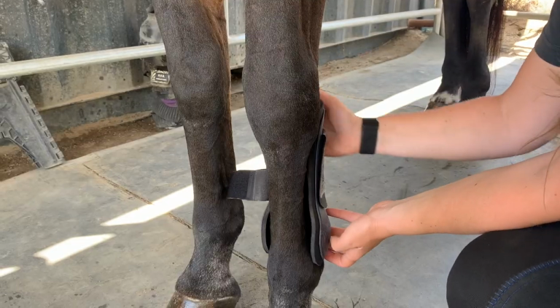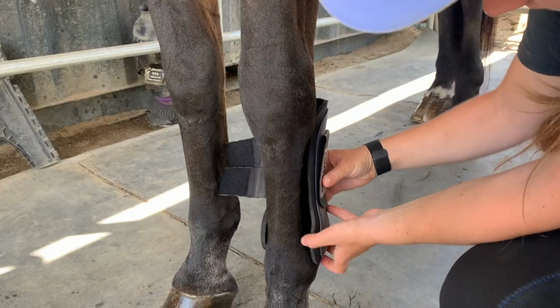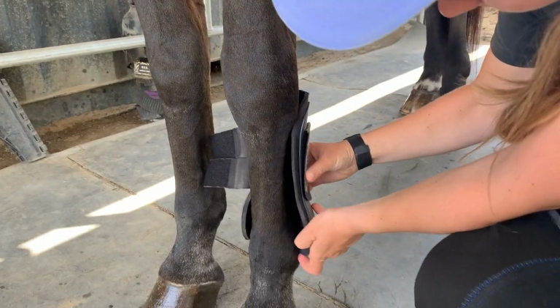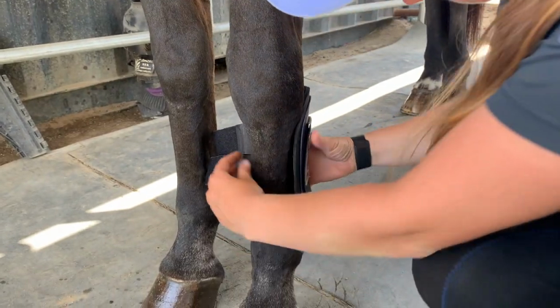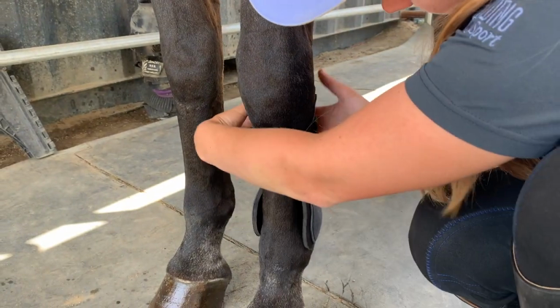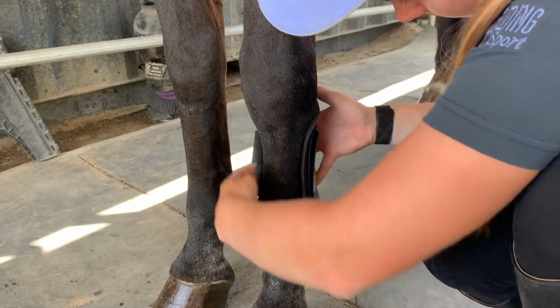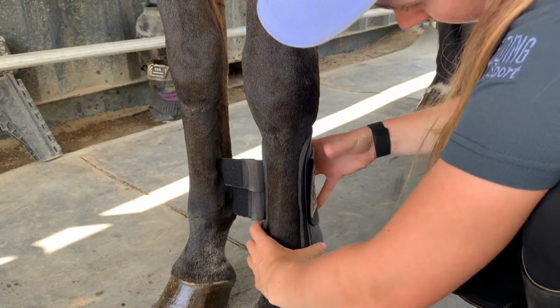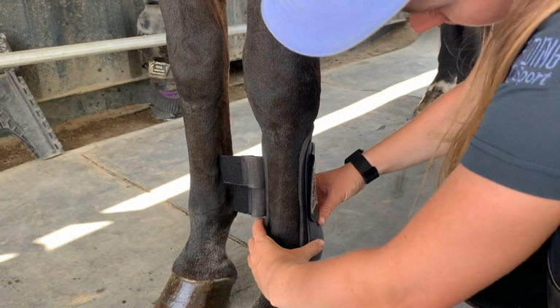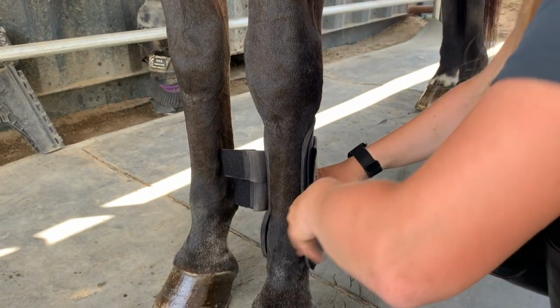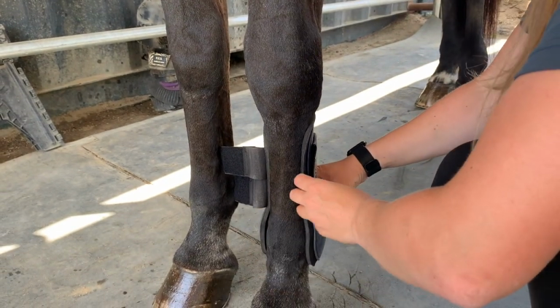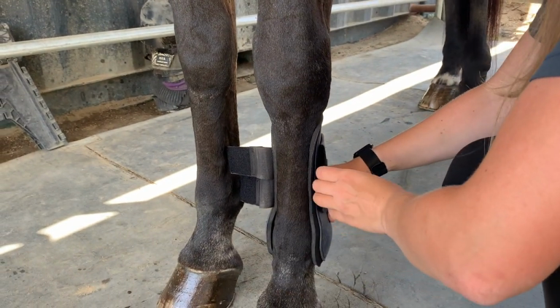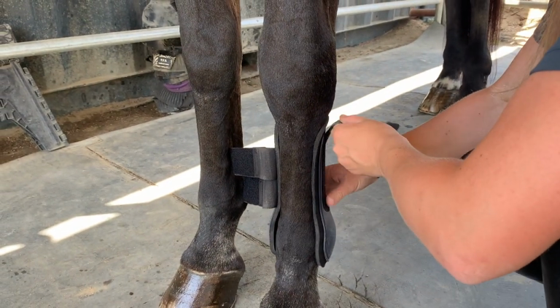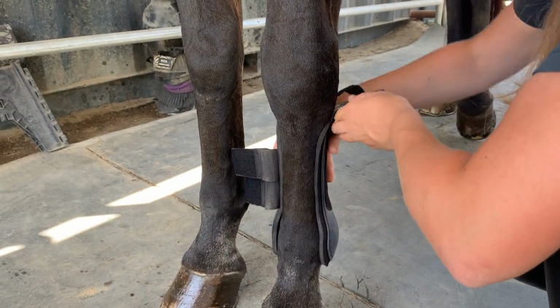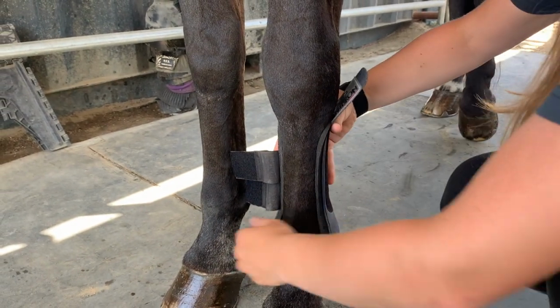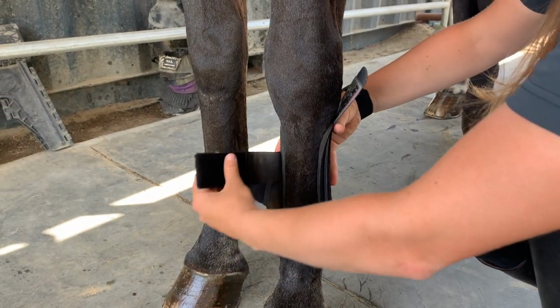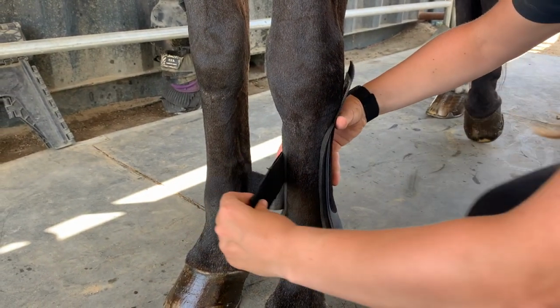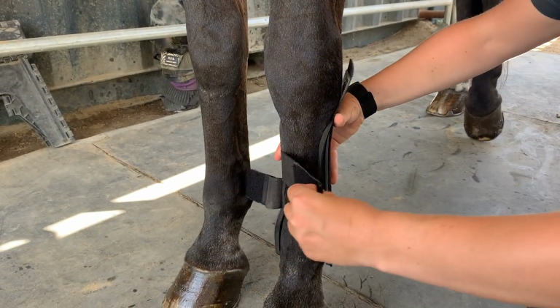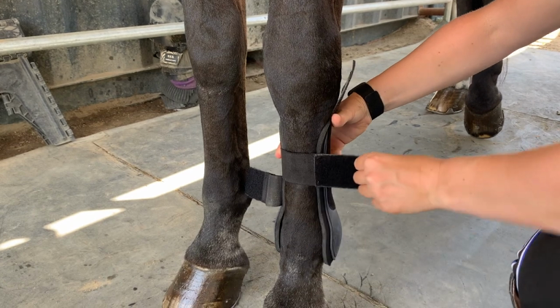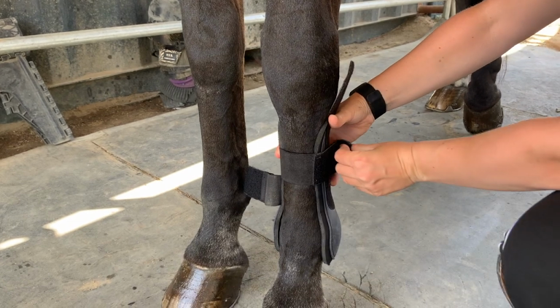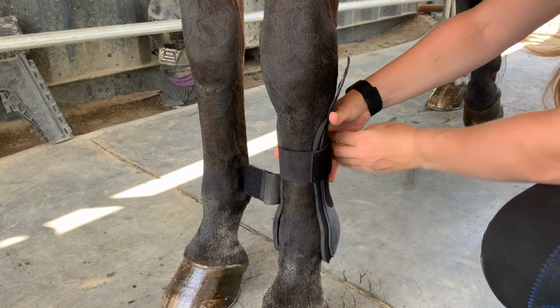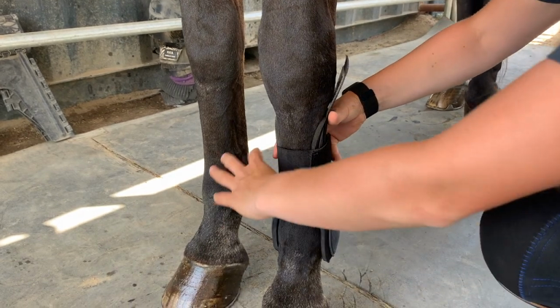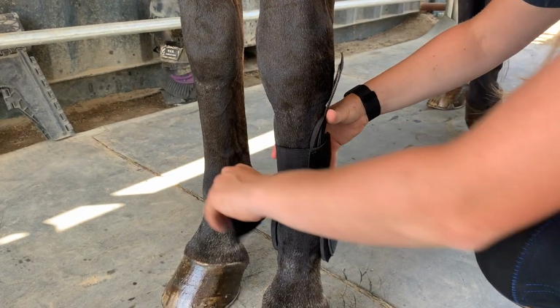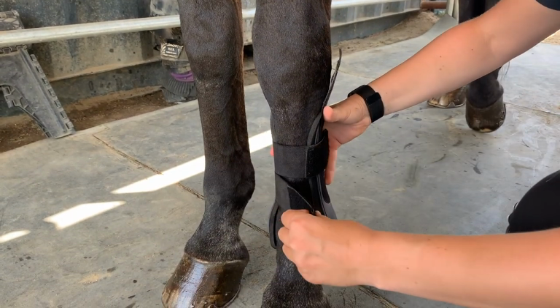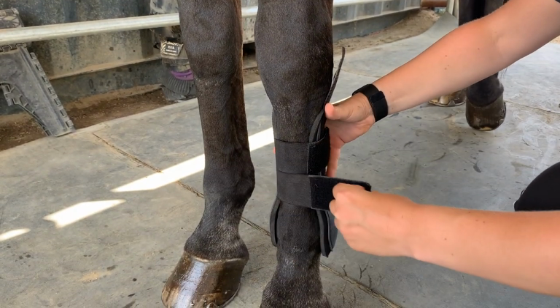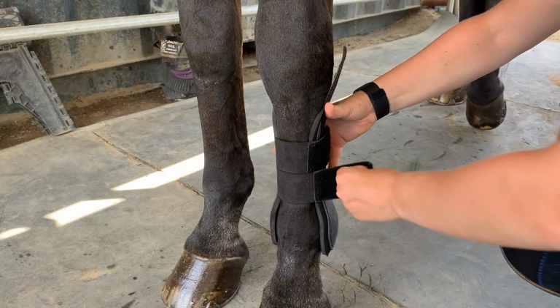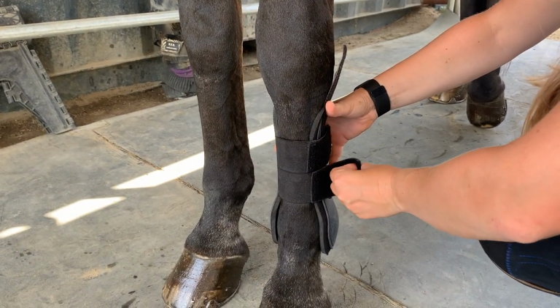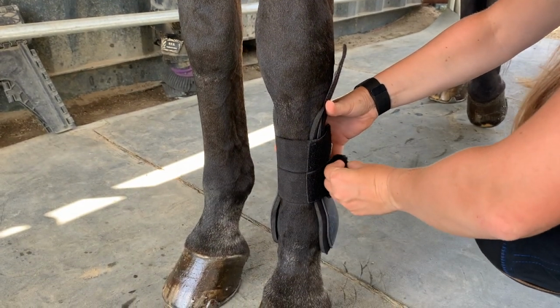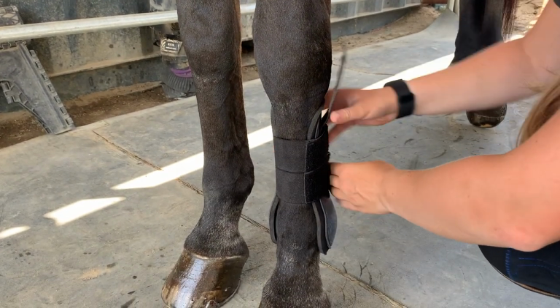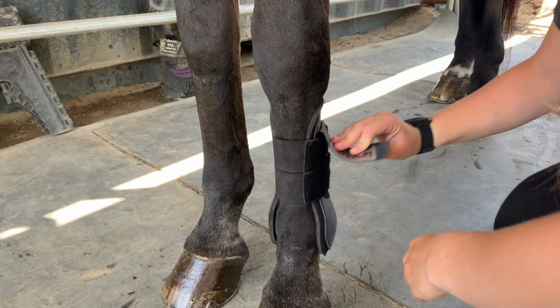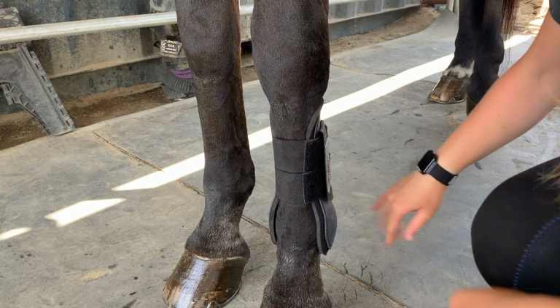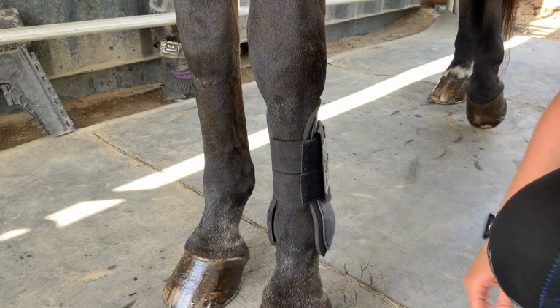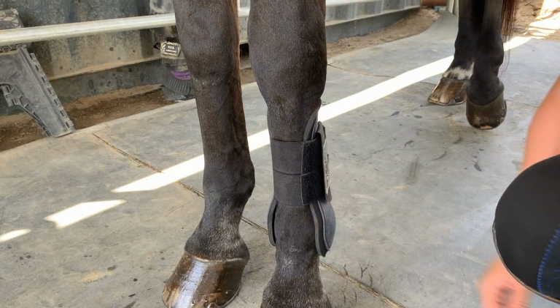Slide the boot onto the leg a little high, then slide it downwards into place to make sure all the hair is going the right direction. Then open the fastener and pull the straps evenly across the front of the leg. Once they're fastened, smooth the upper Velcro strap over the top to lock the boot in place.